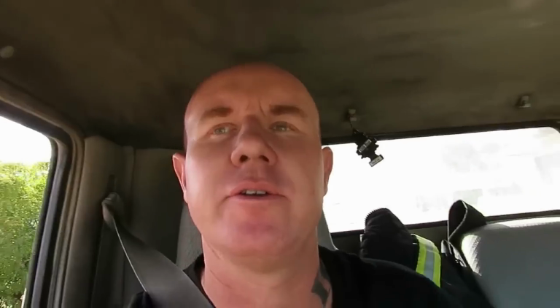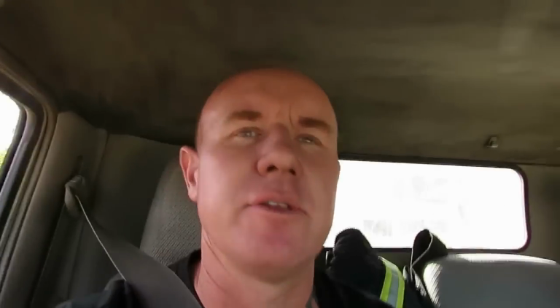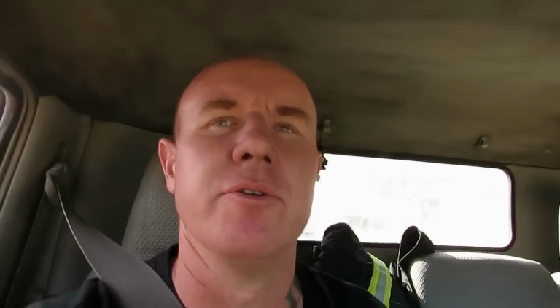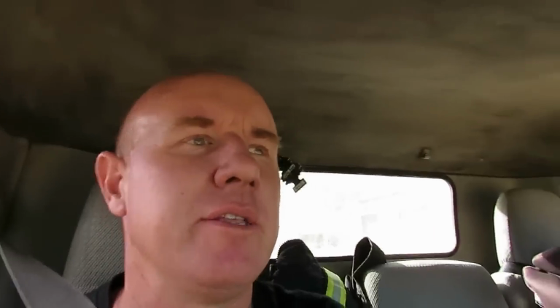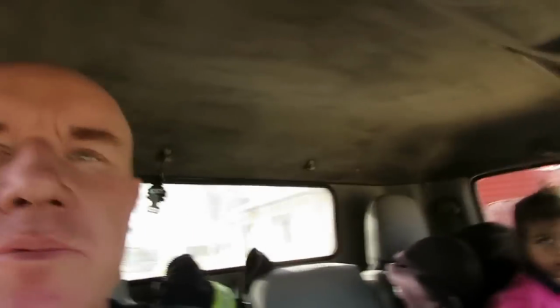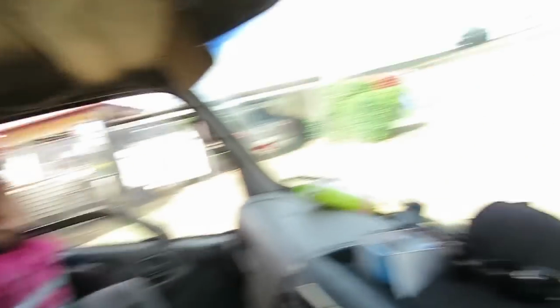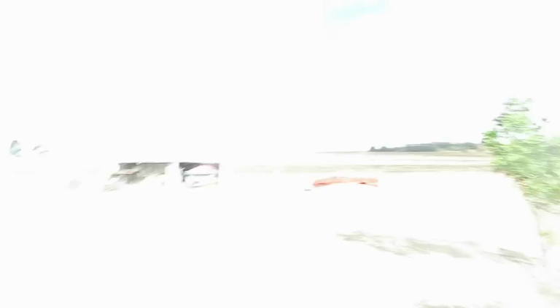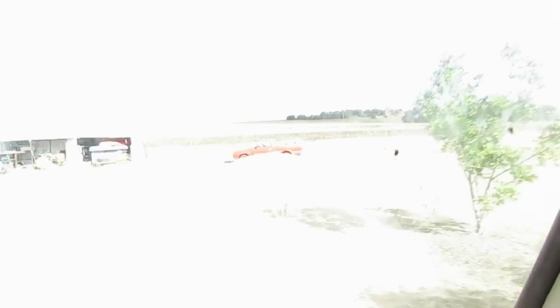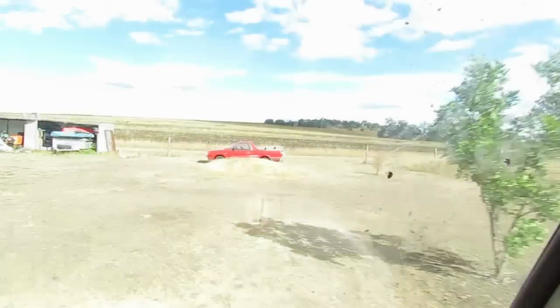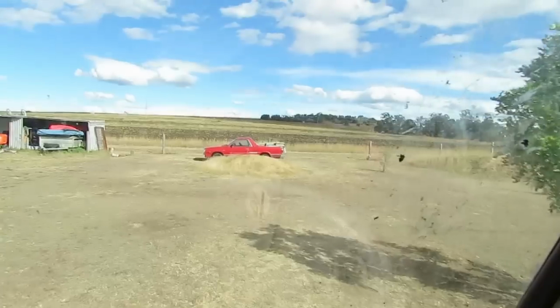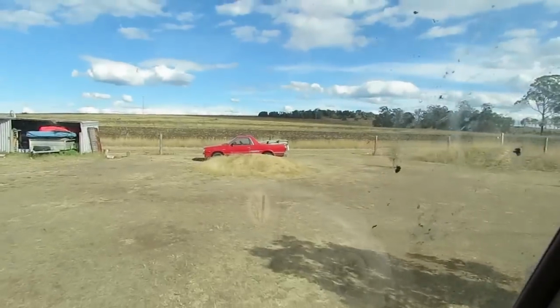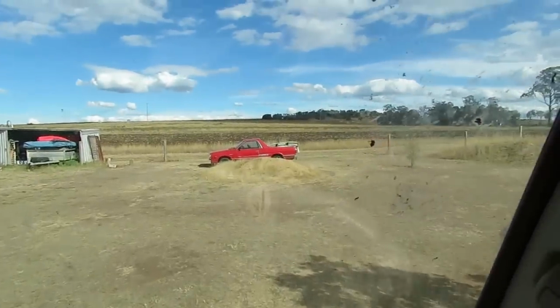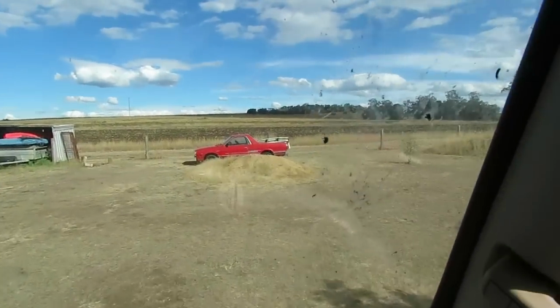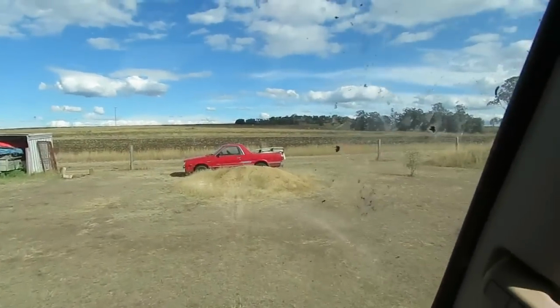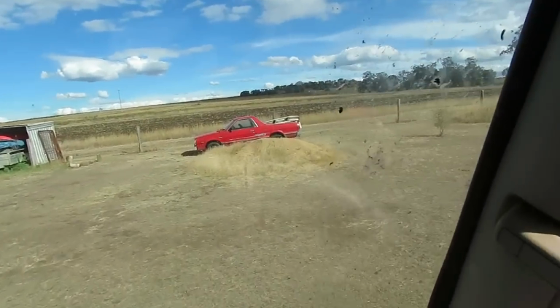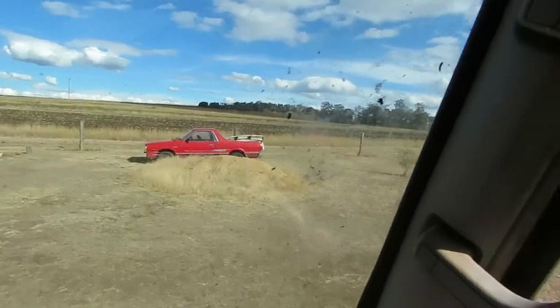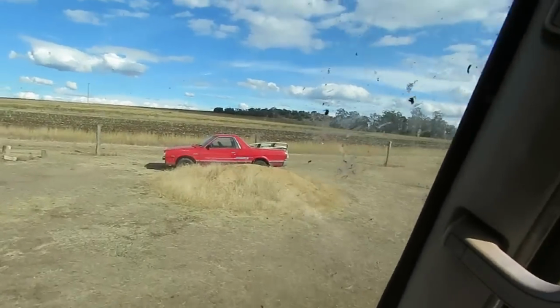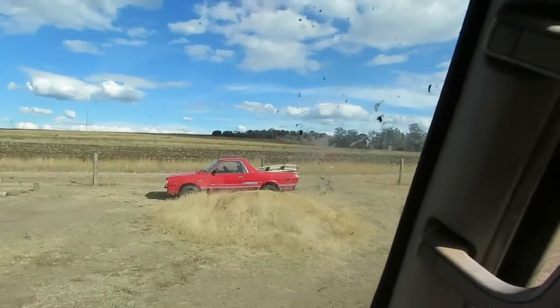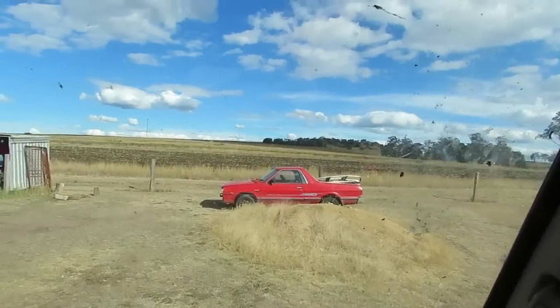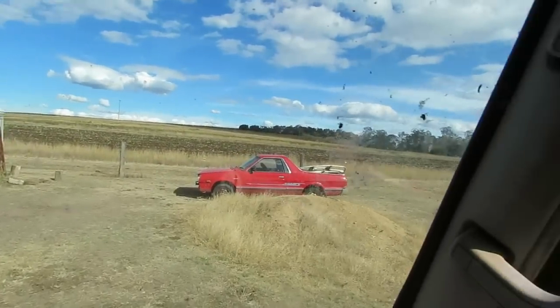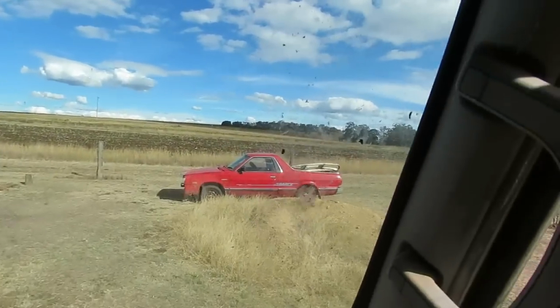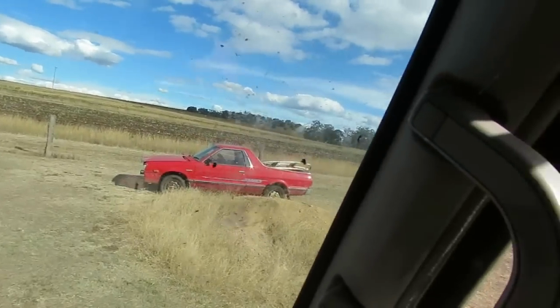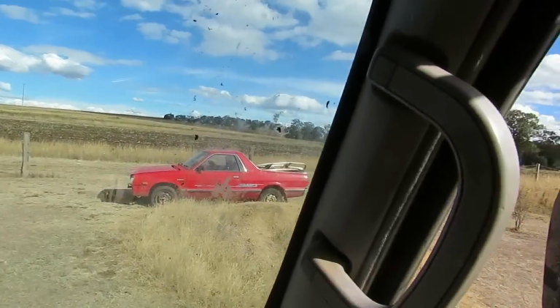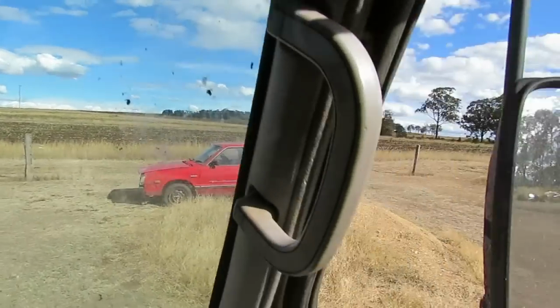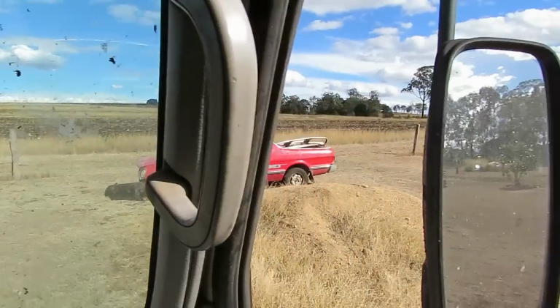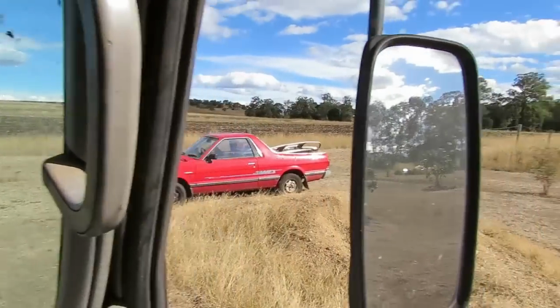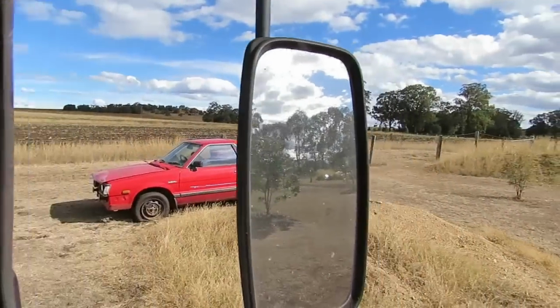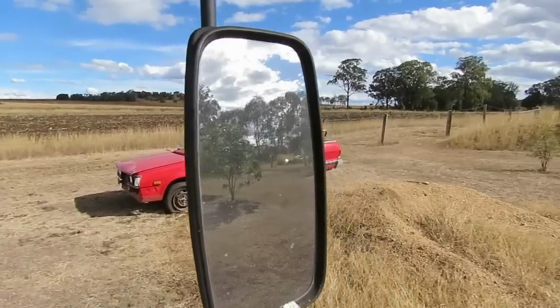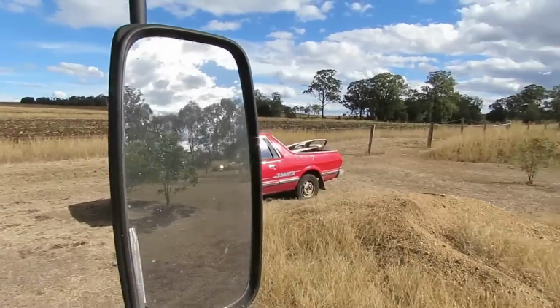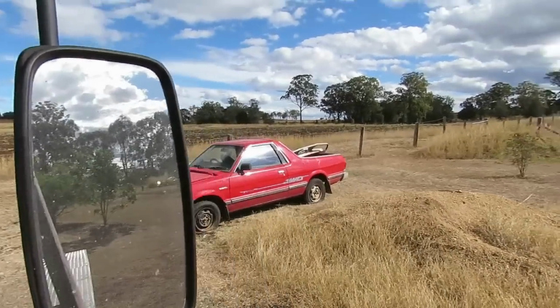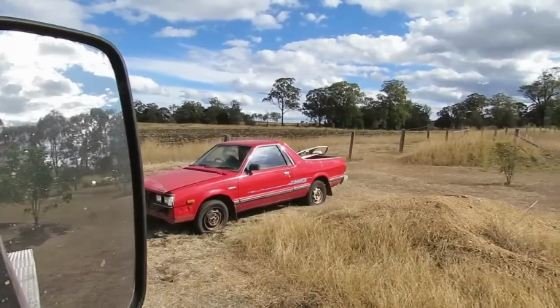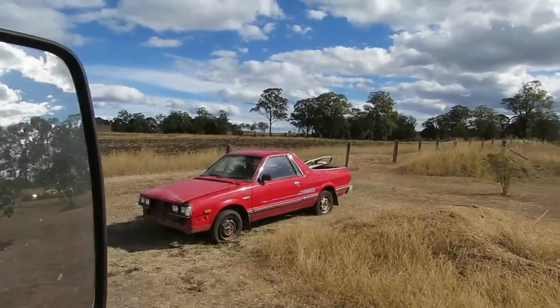Hey dudes, she's looking good — it's red, it's a fast one. It actually looks better than my other one, hasn't got a big hole in the quarter, depending on how rusty it is. But anyway, that's her sitting there. Madness.